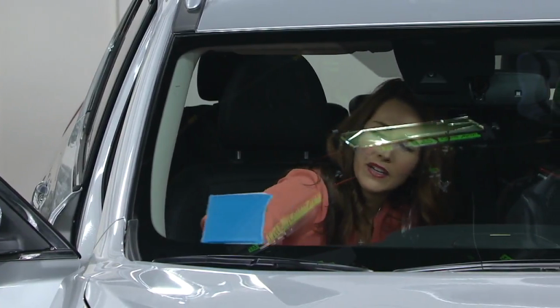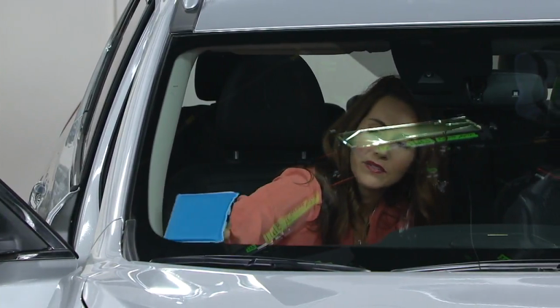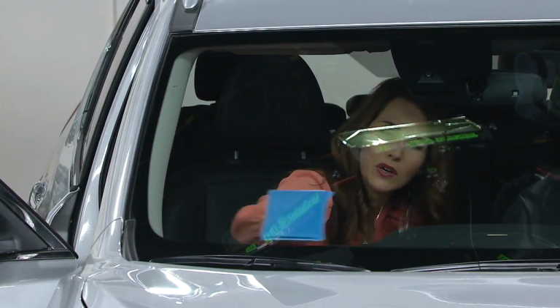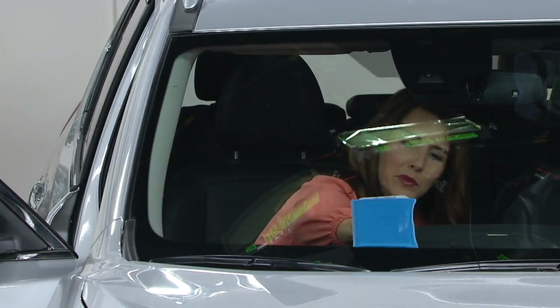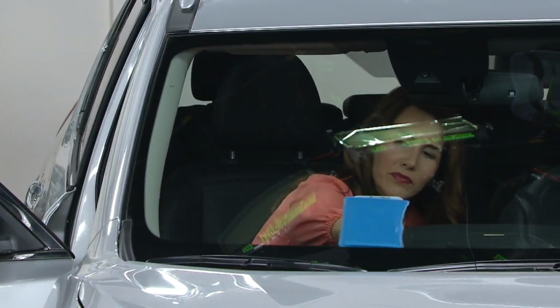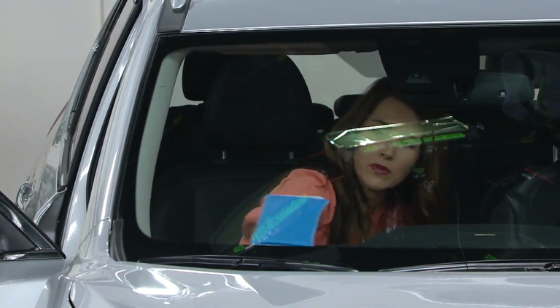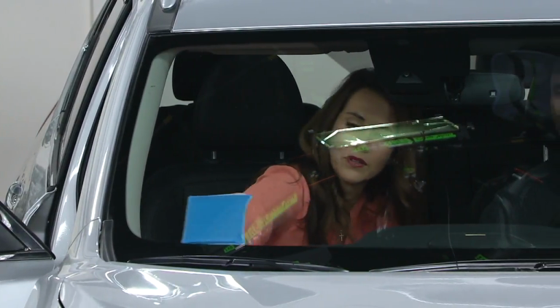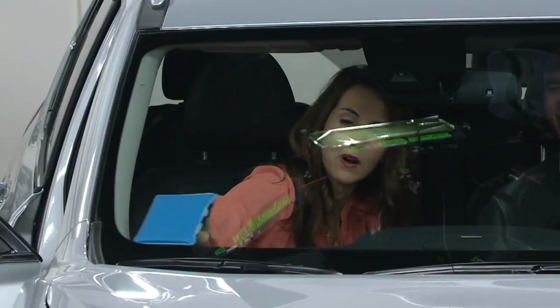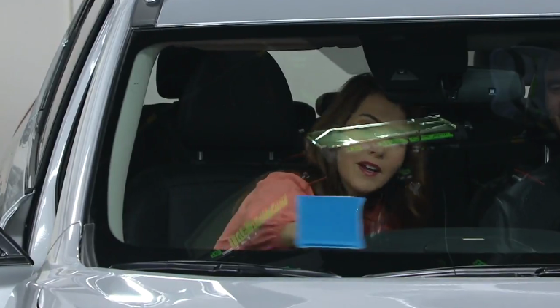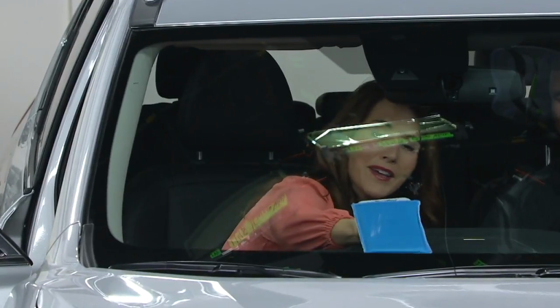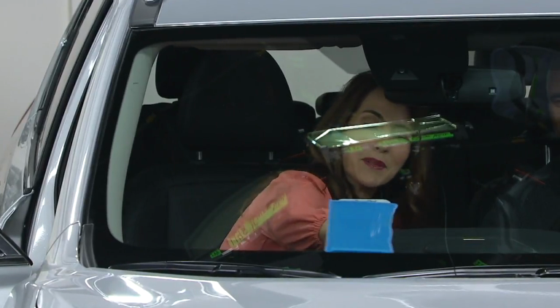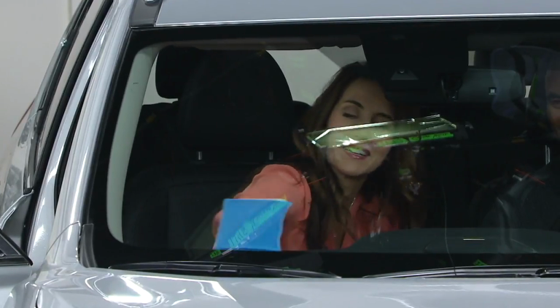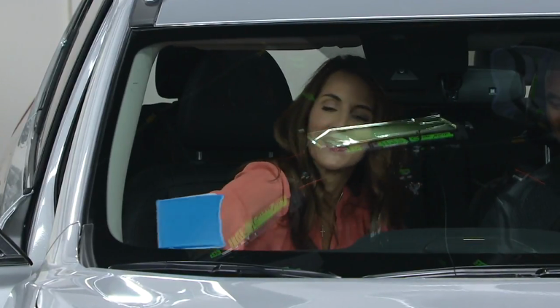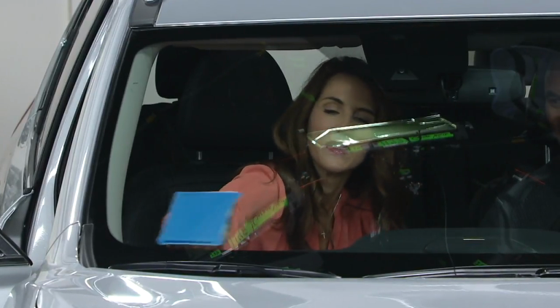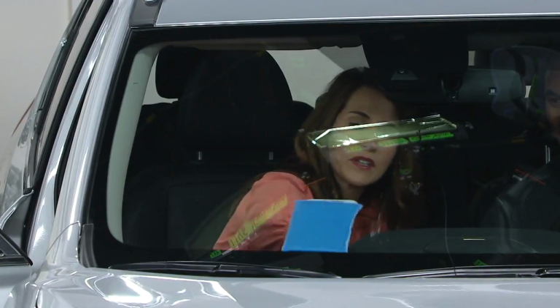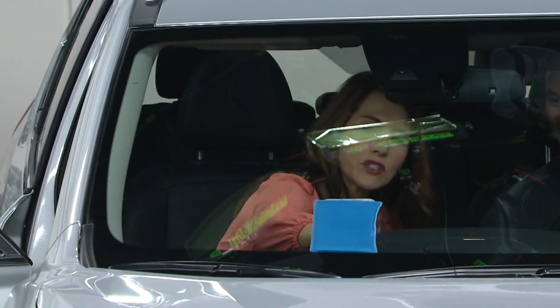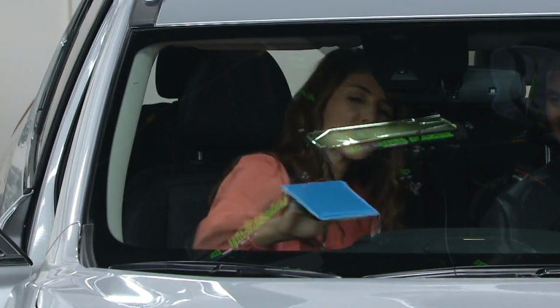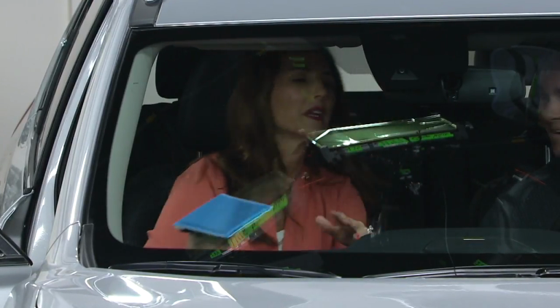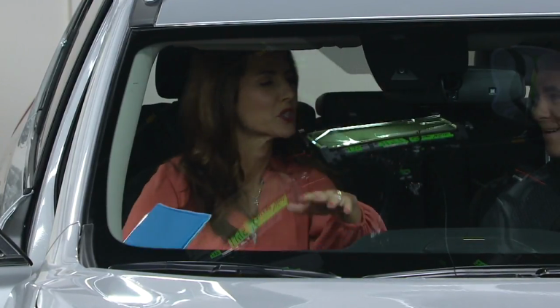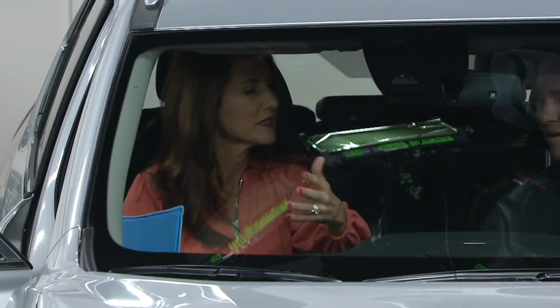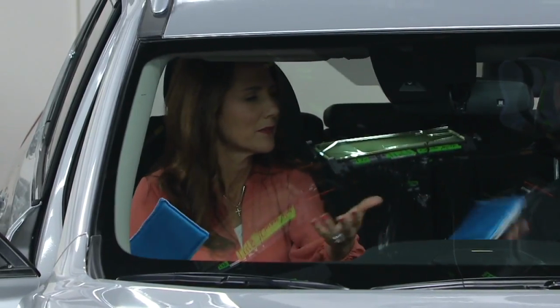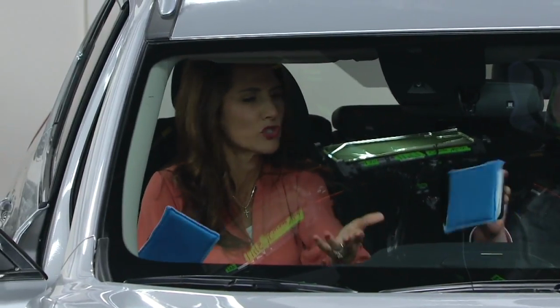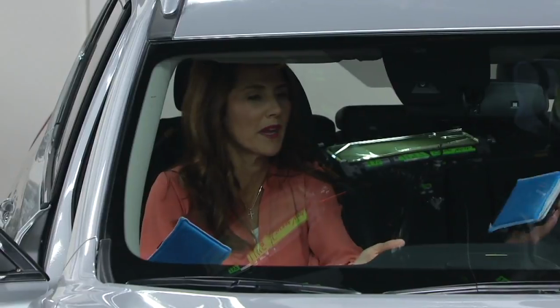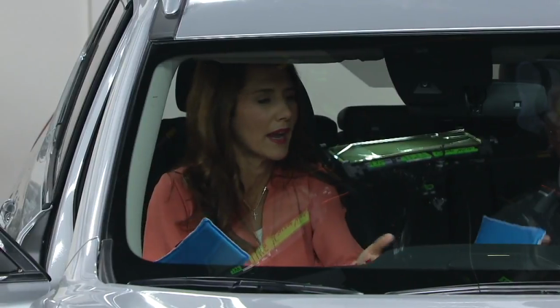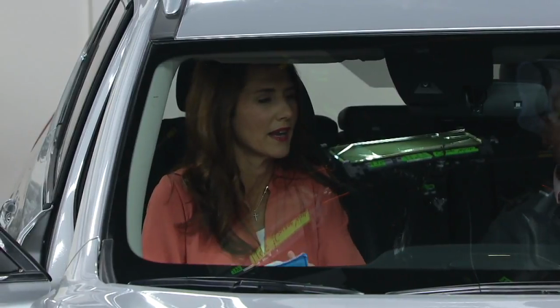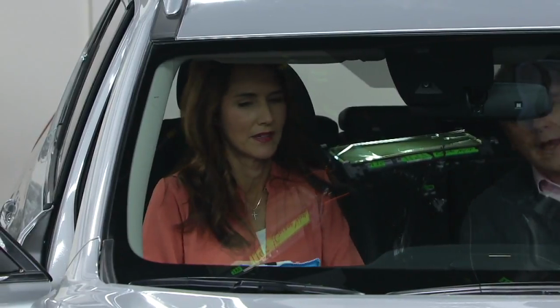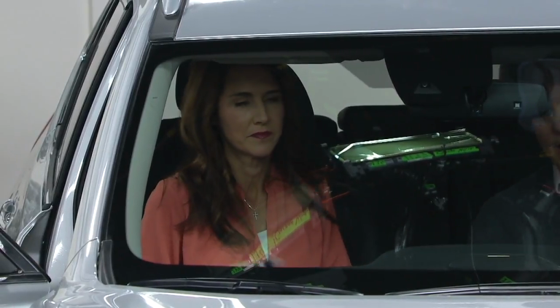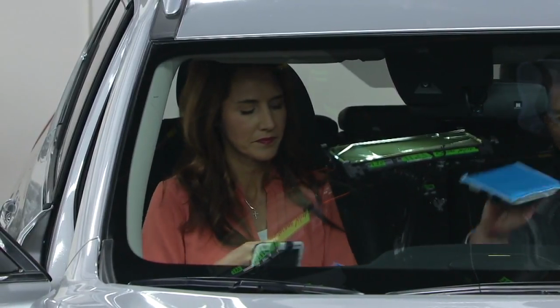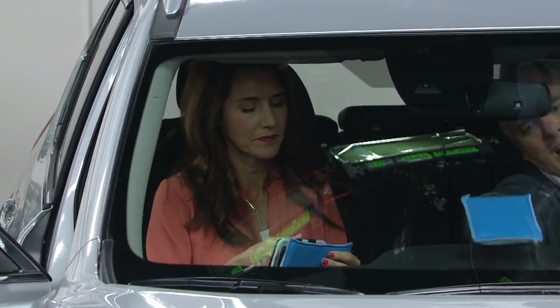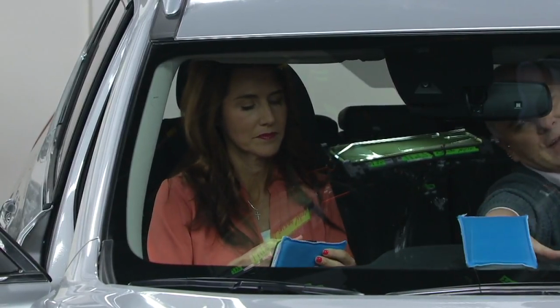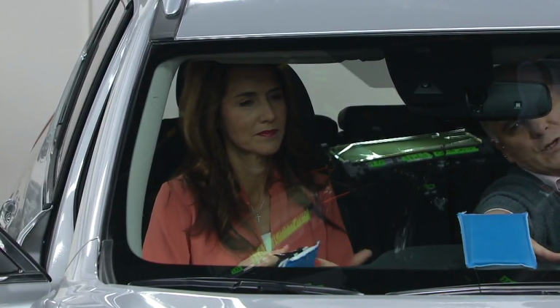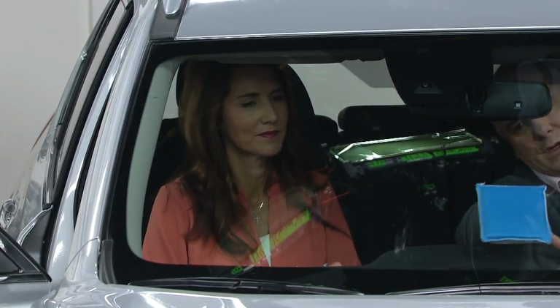He loves to joke about the beef from 2012 that's been stuck down there — this can reach it. Your fingers, your hands, they're just too big. And you have to get the windshield clean.